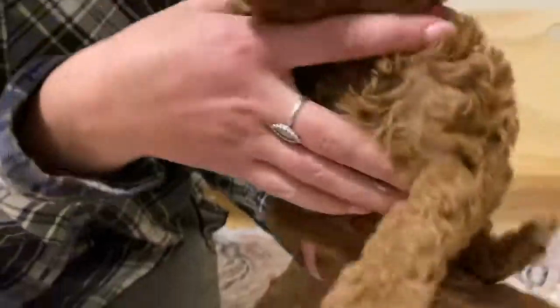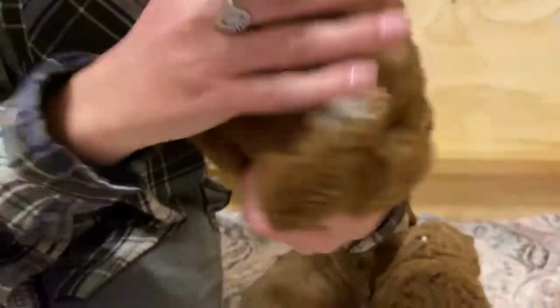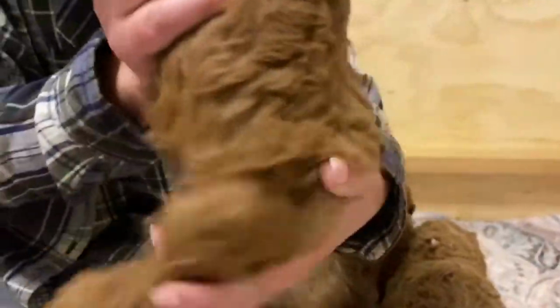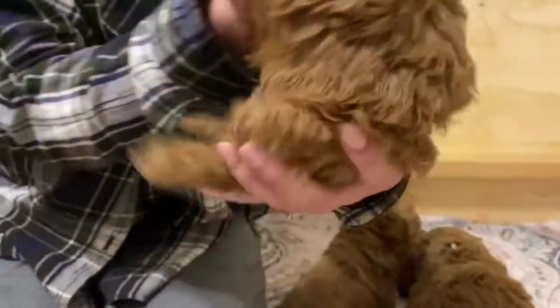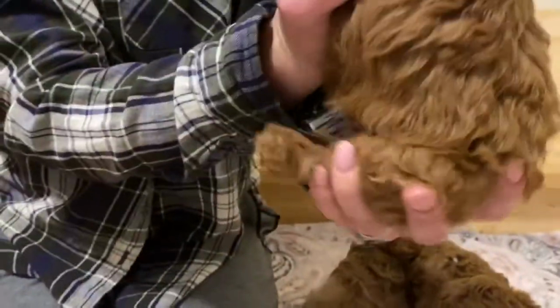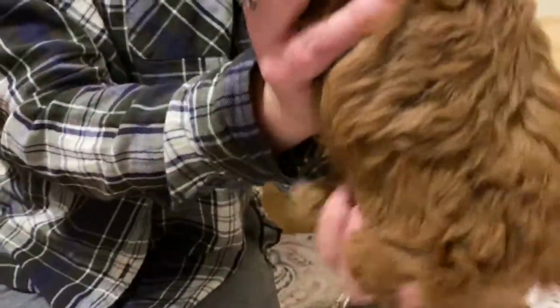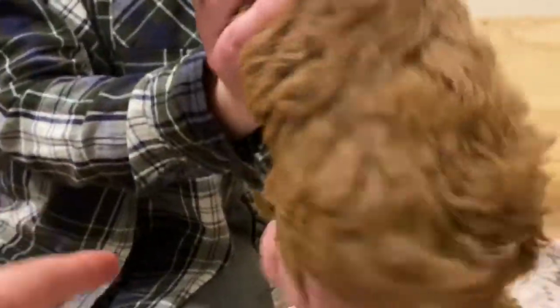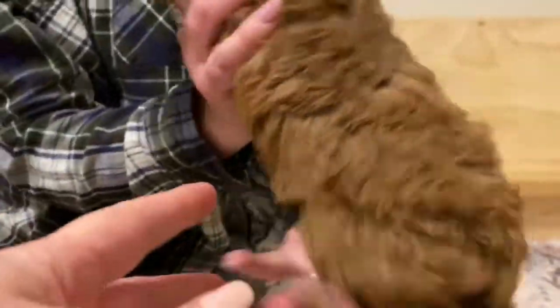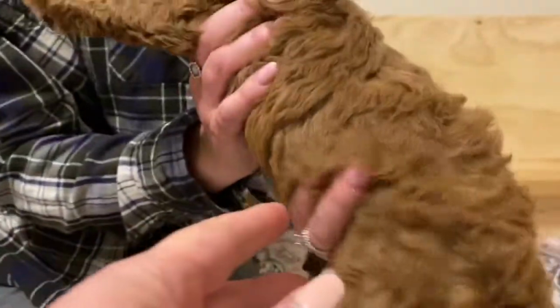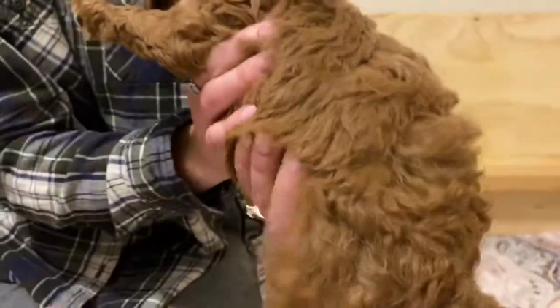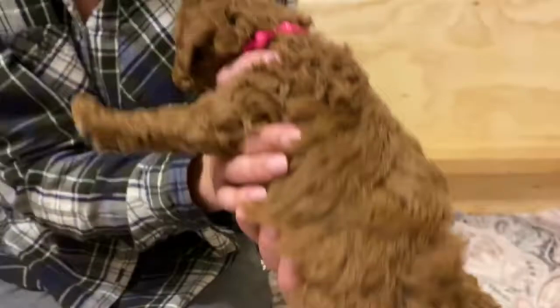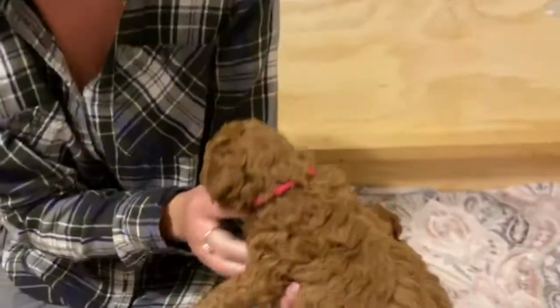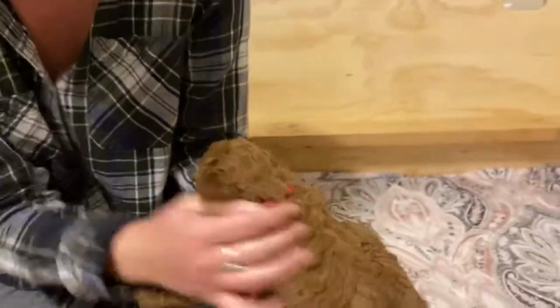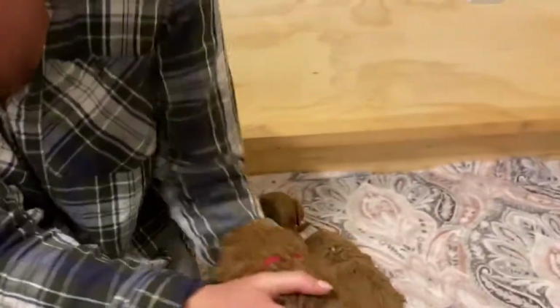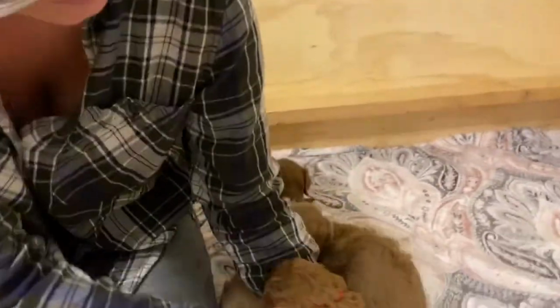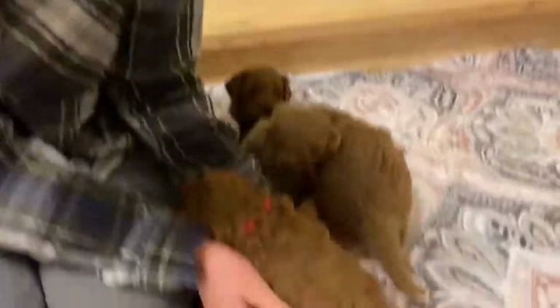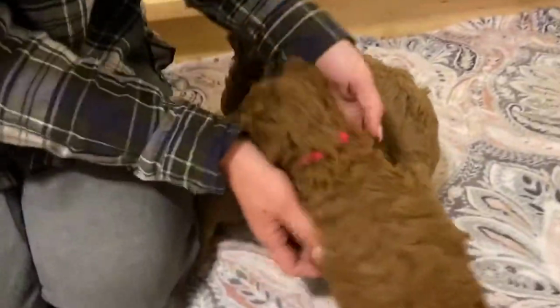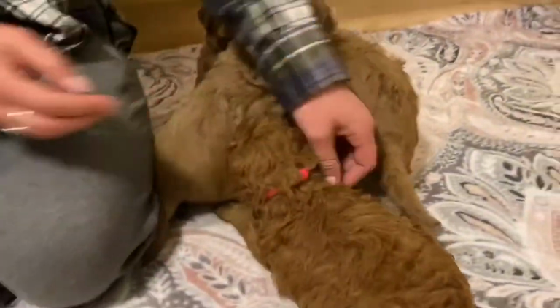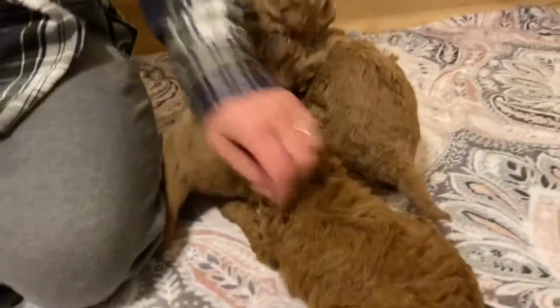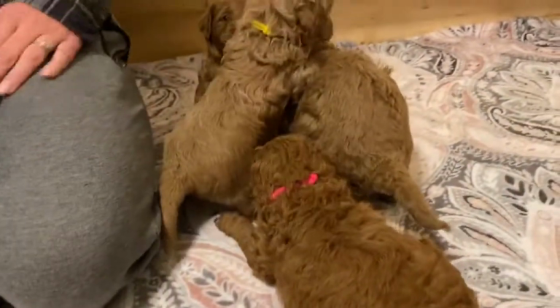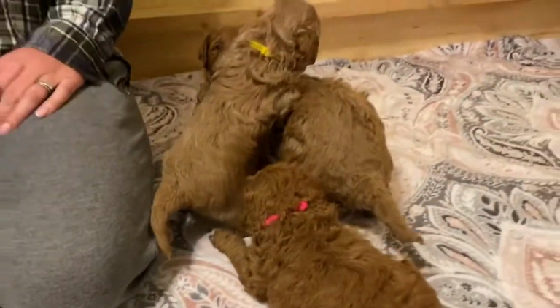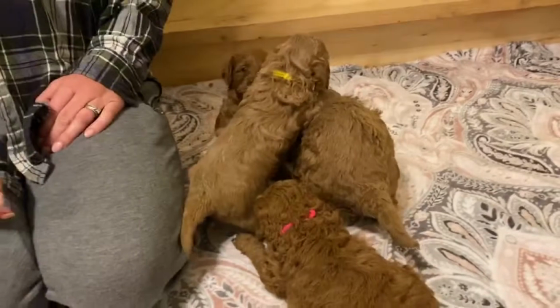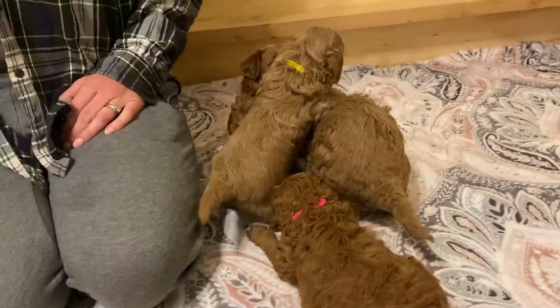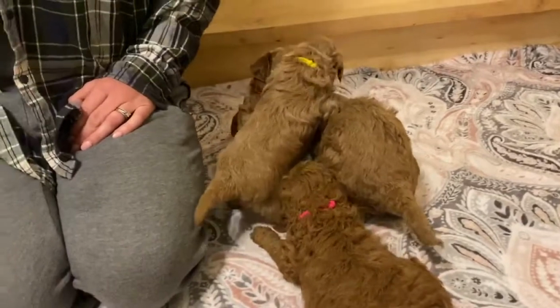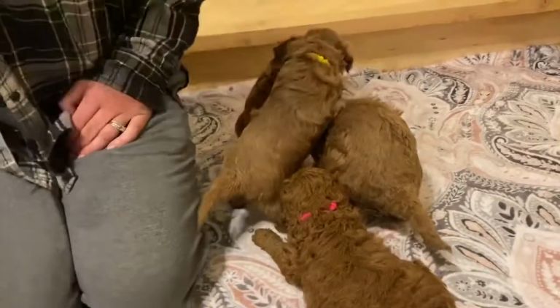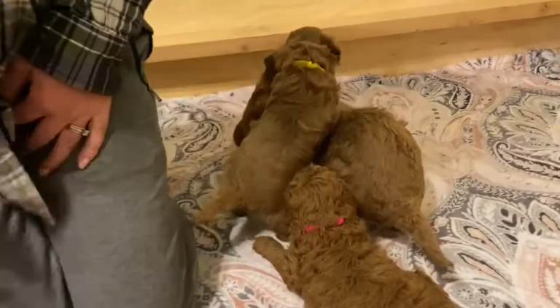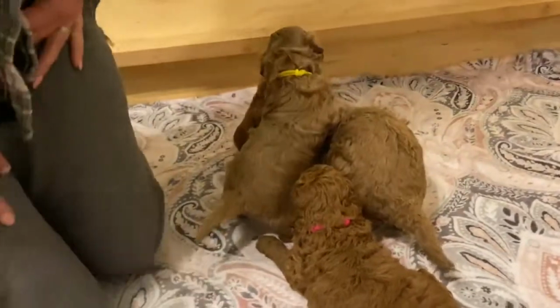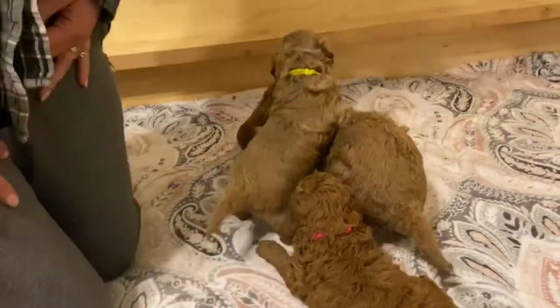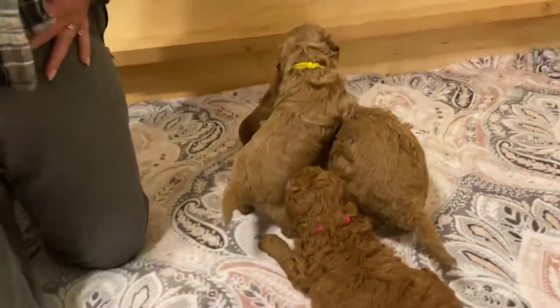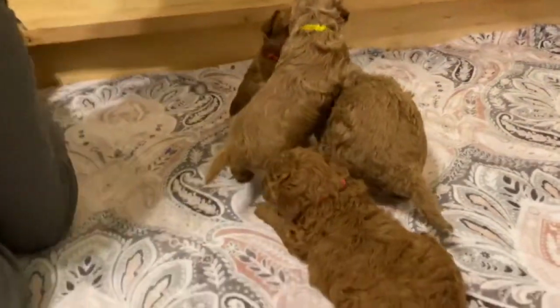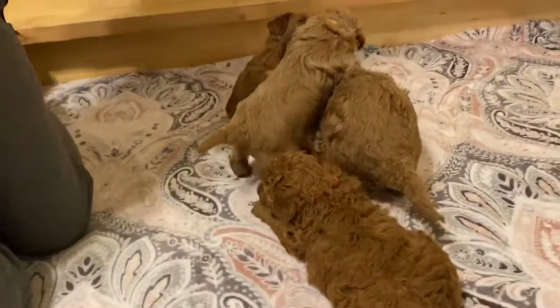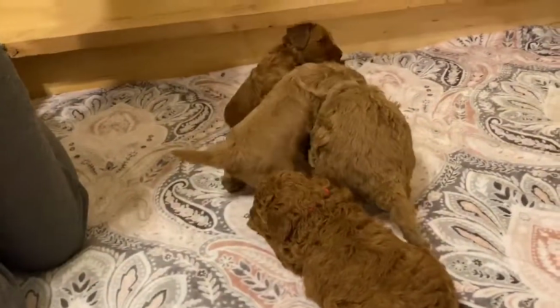Does she have the markings on her feet too? No — just under the bottom of the feet. There we go, she's a cutie. She's nice and wavy. So that's pink girl. They're all playful now — they're about three and a half weeks, going on four weeks tomorrow.